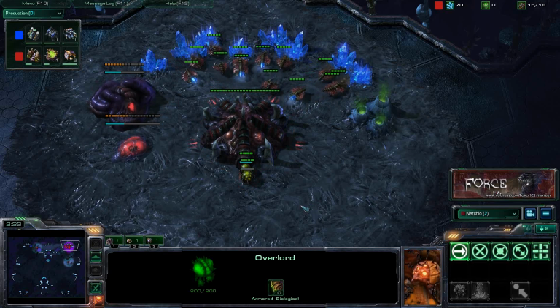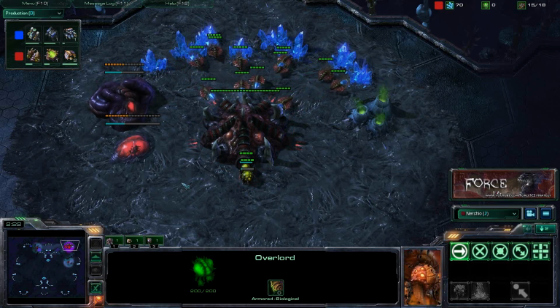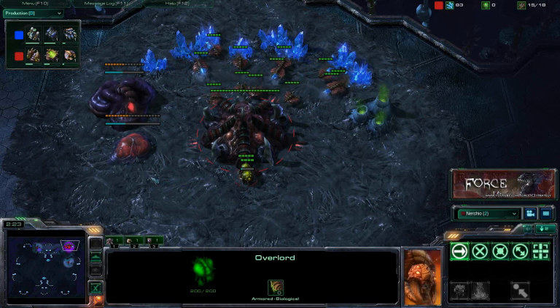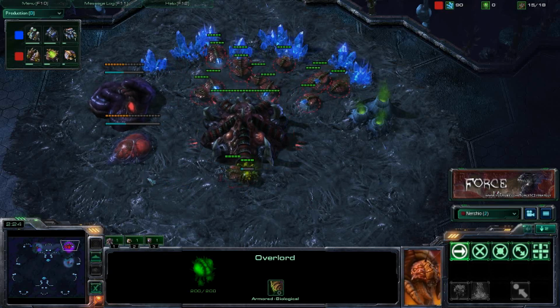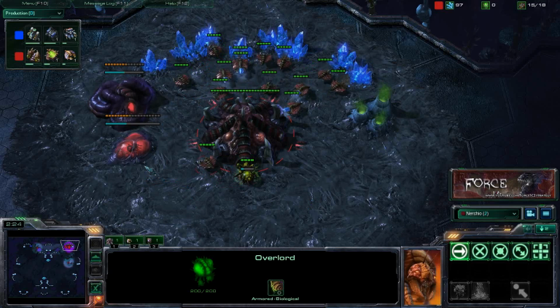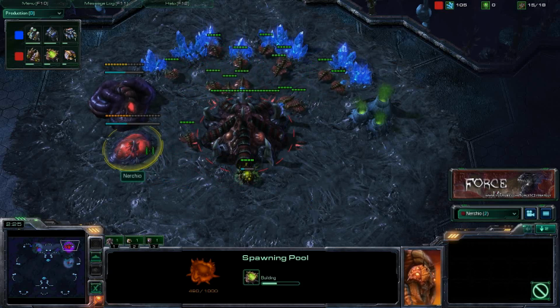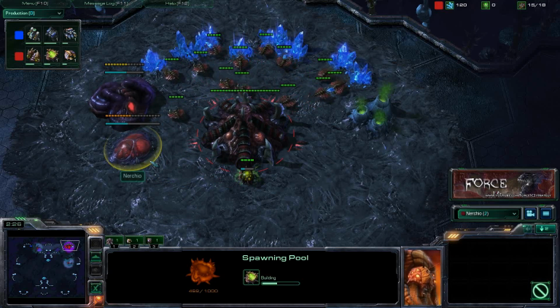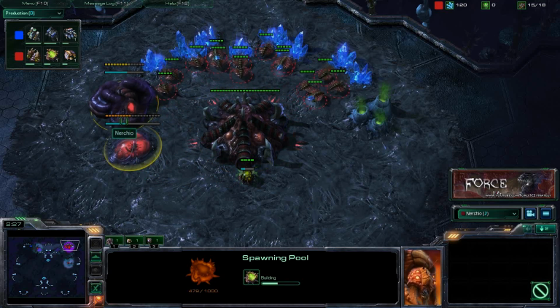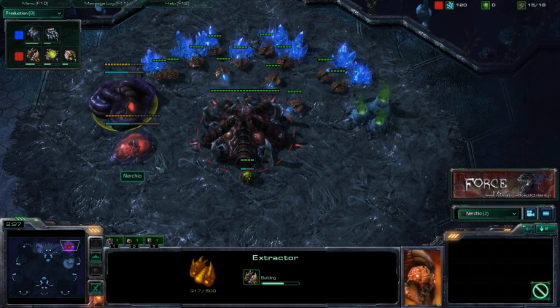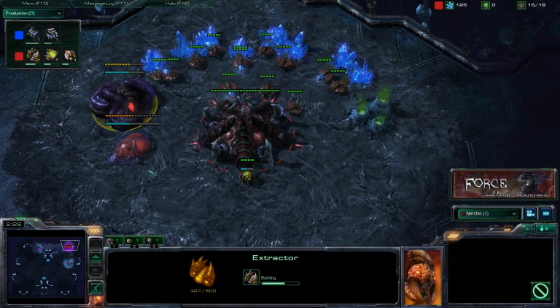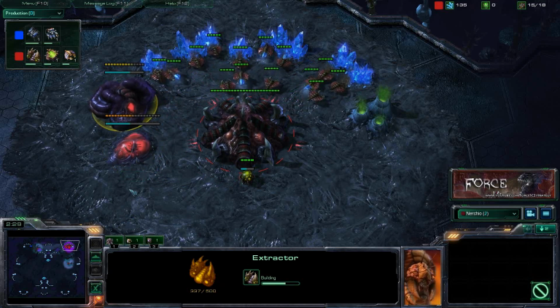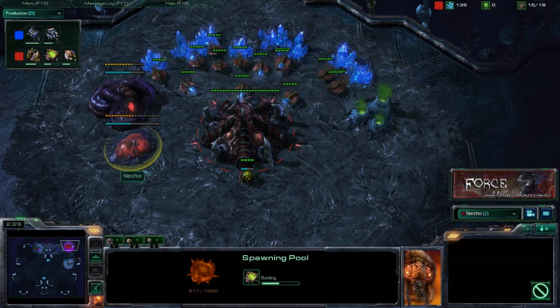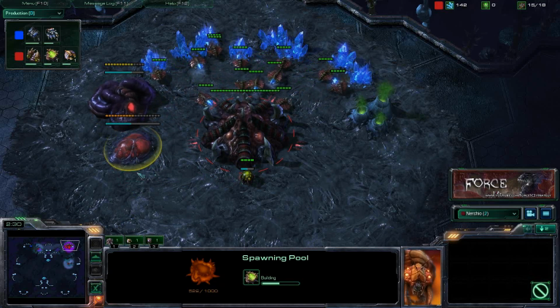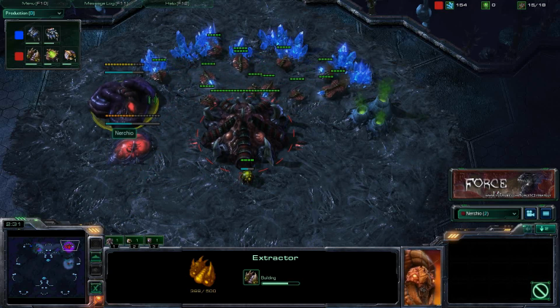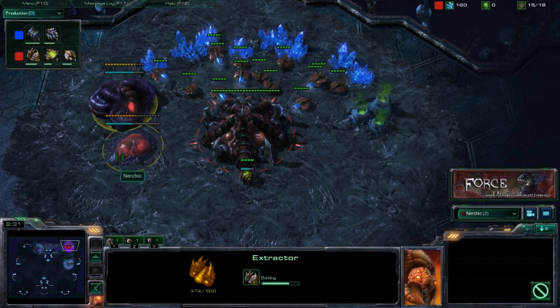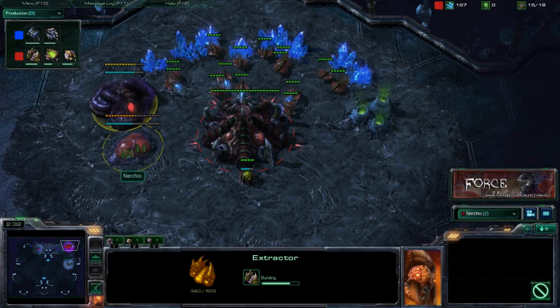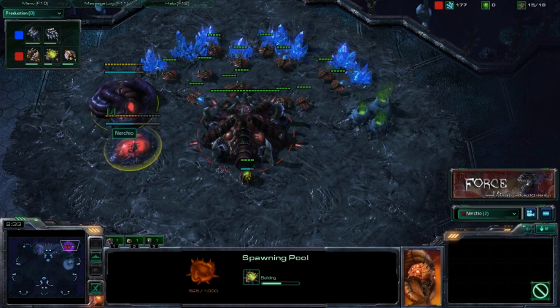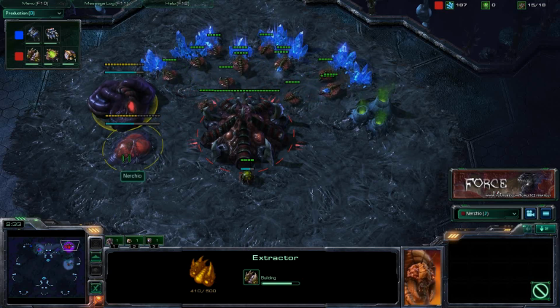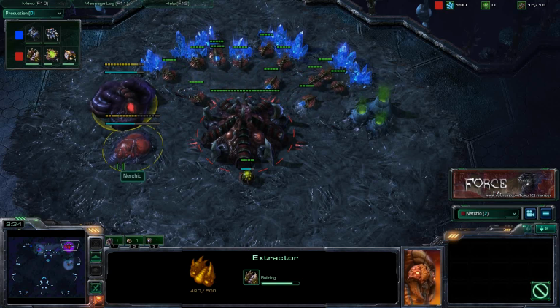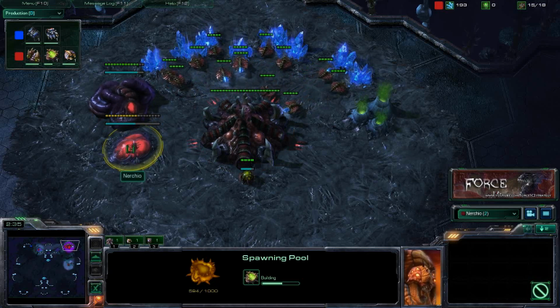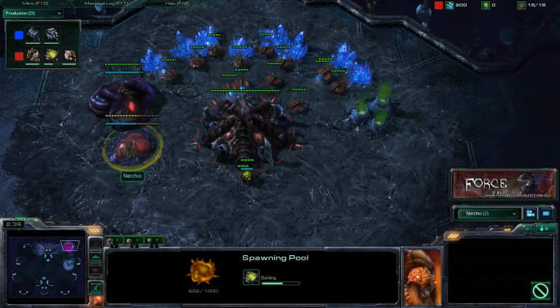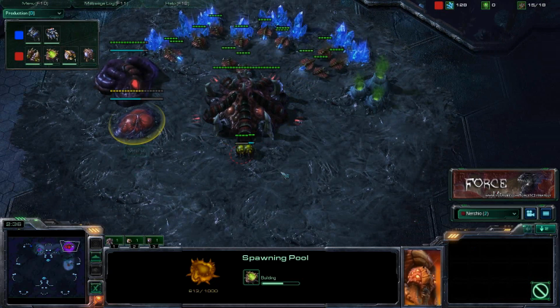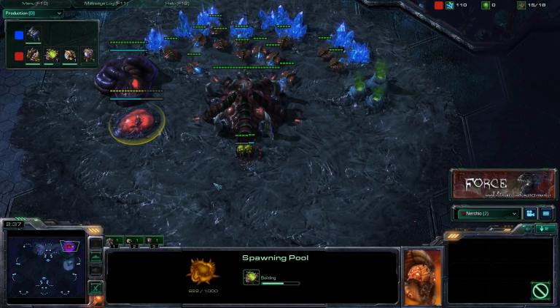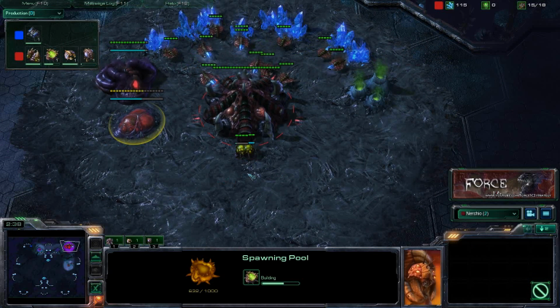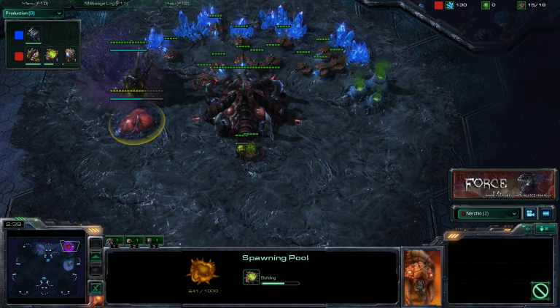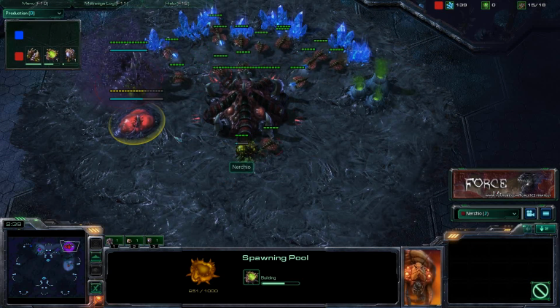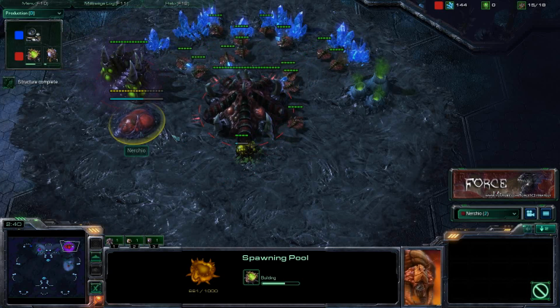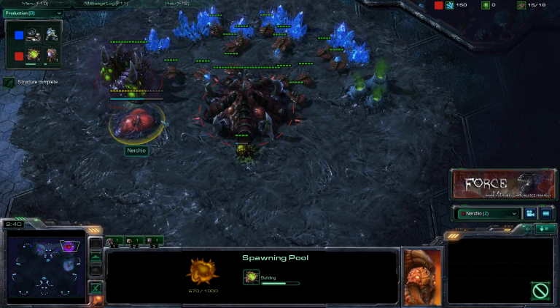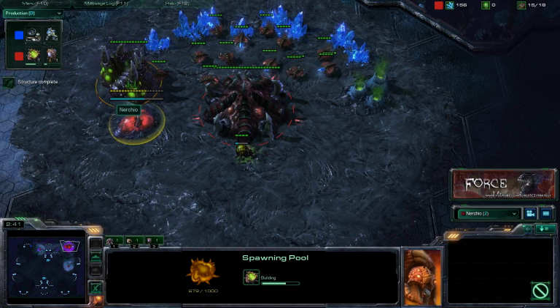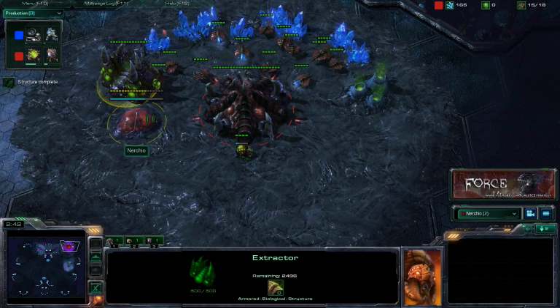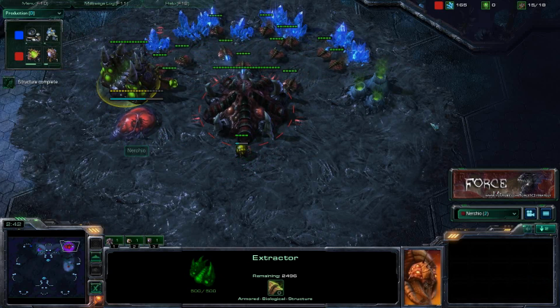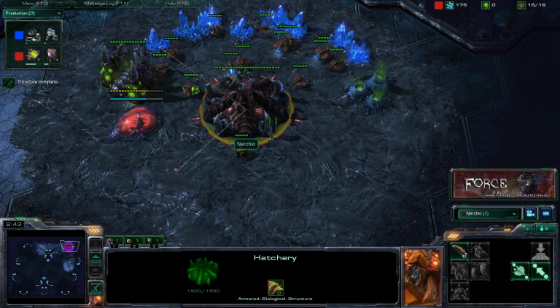Starting off, the build order we're looking at is a 15 spawning pool and 15 extractor, following that up right away with a 16 queen.